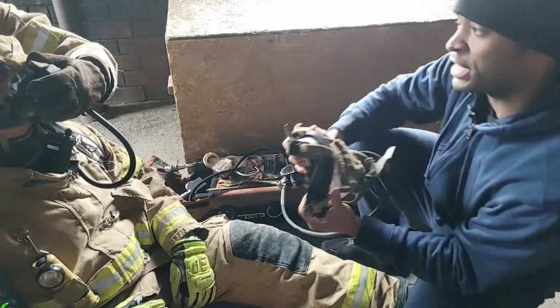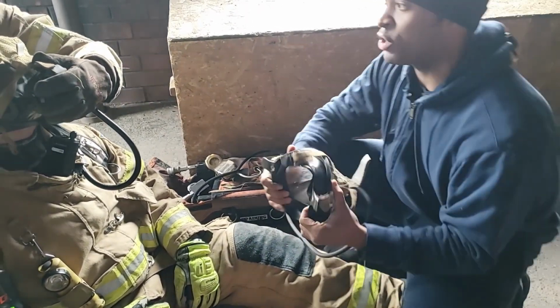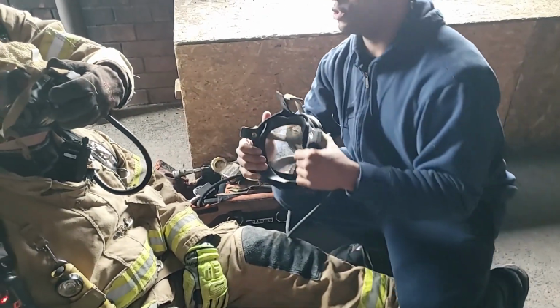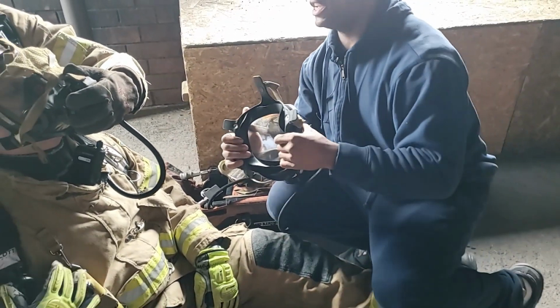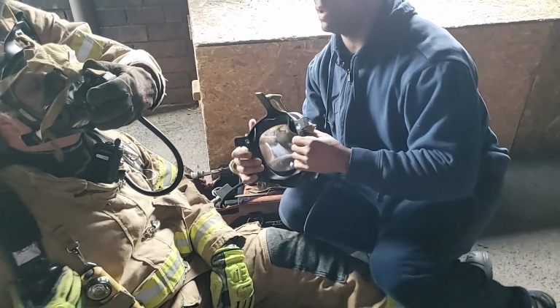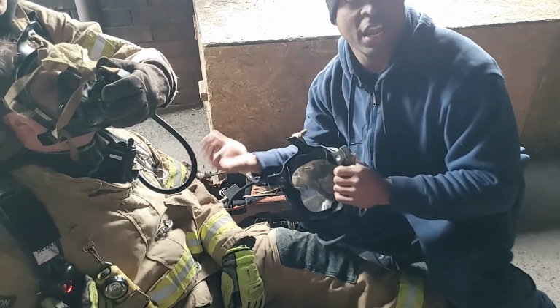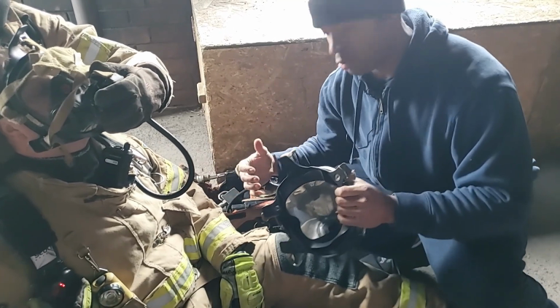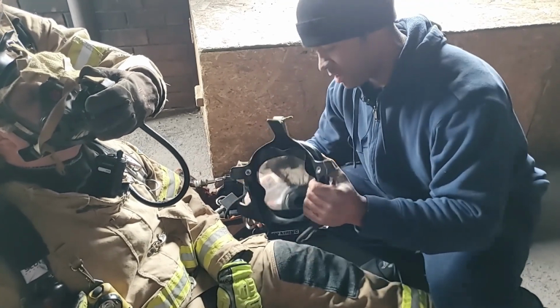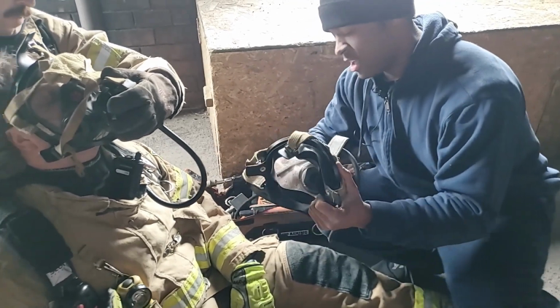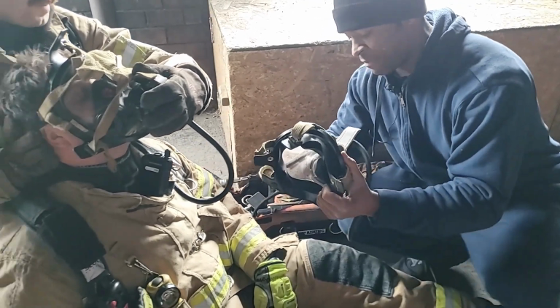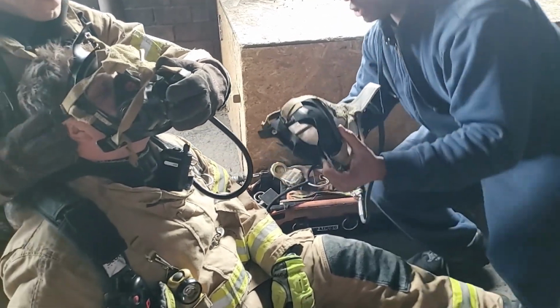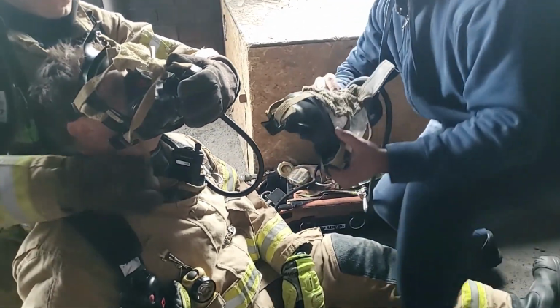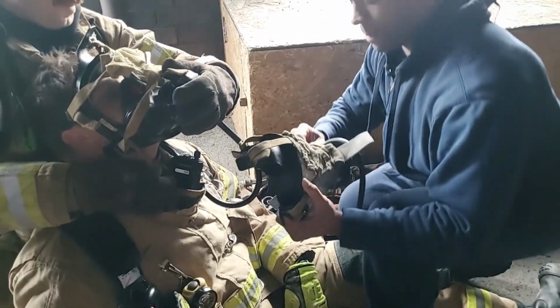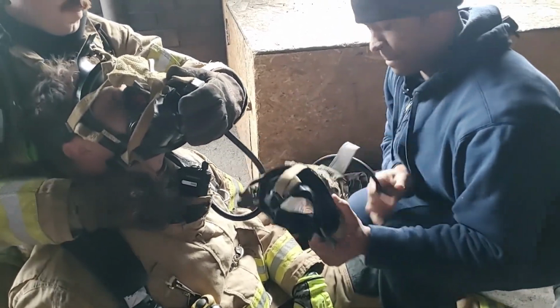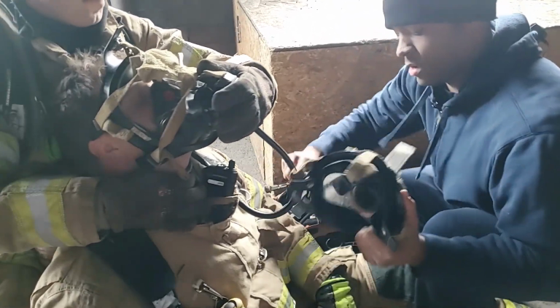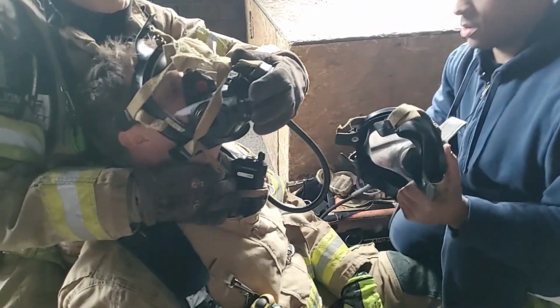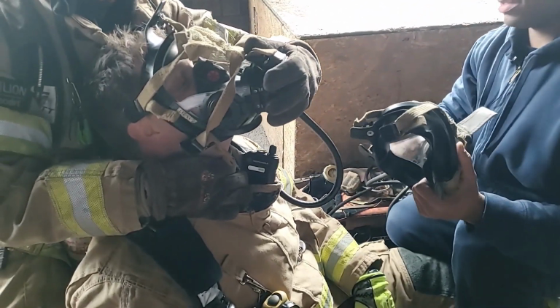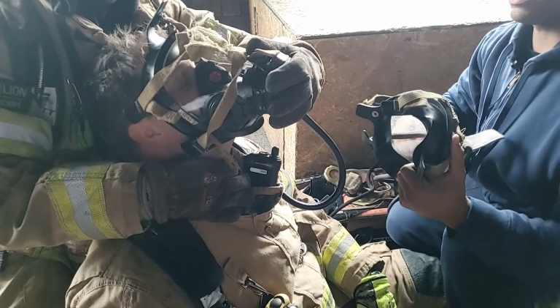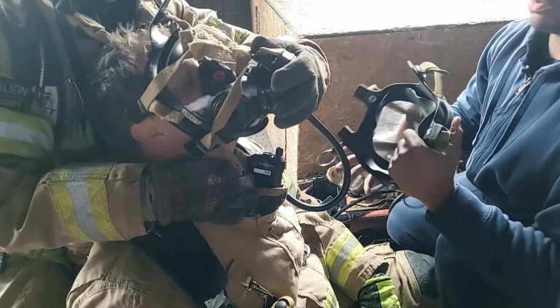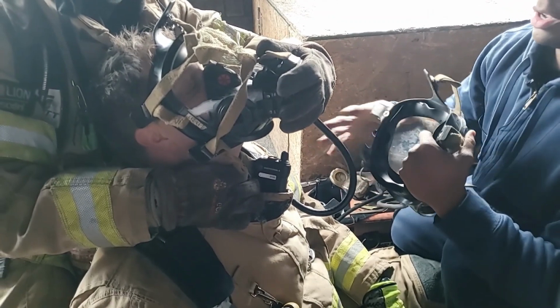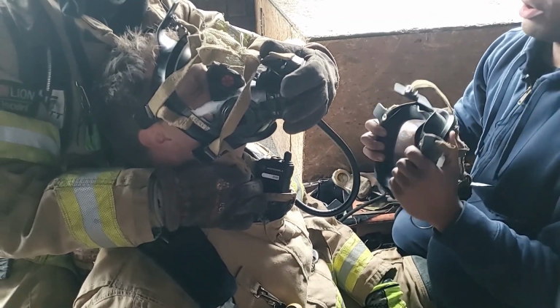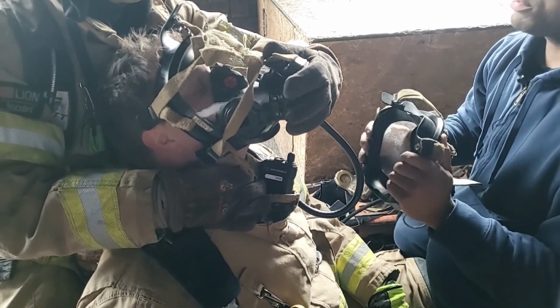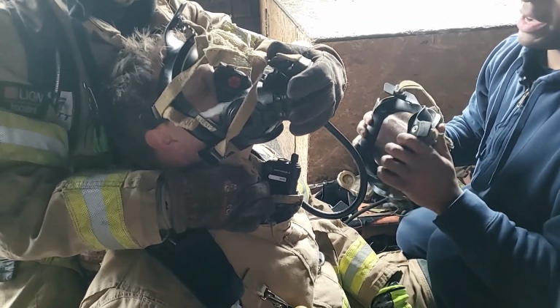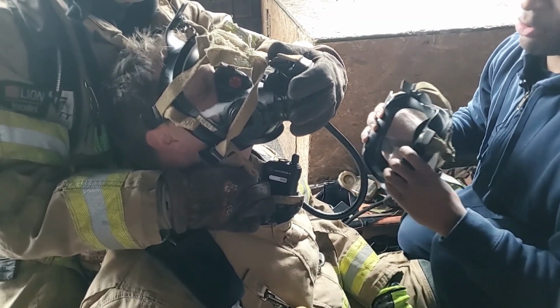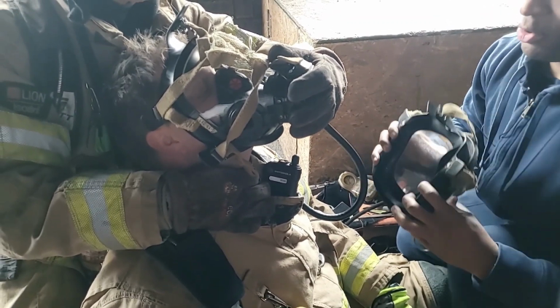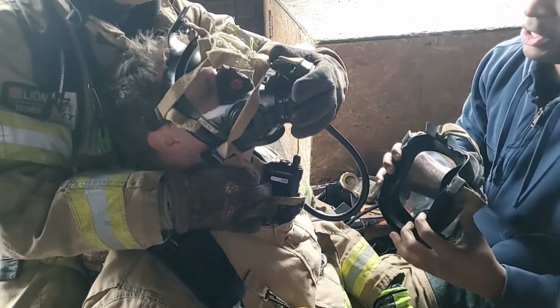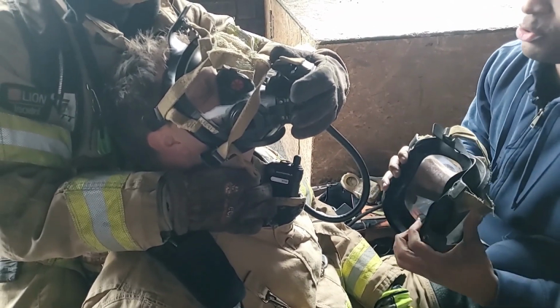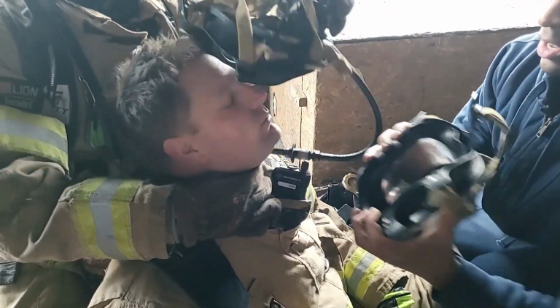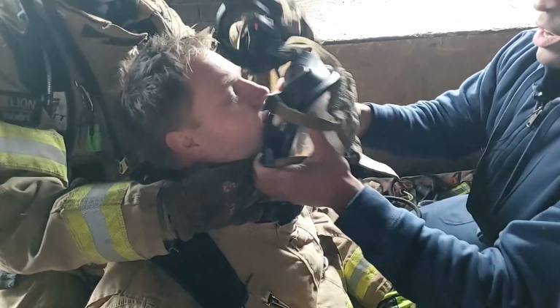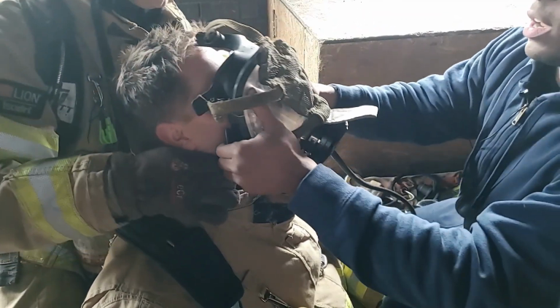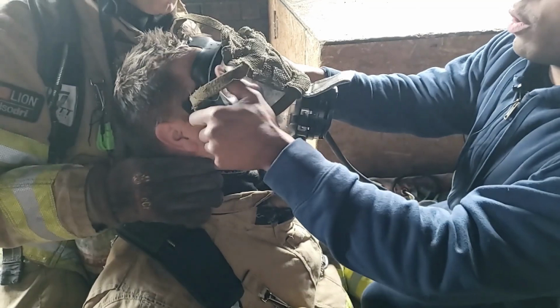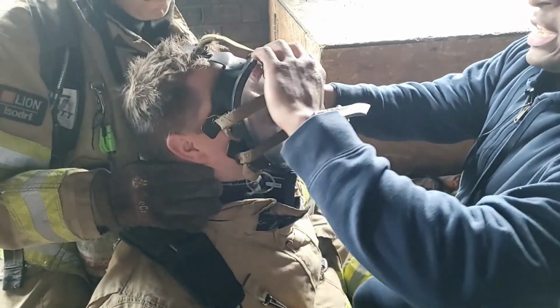Once again, Sampson is going to make sure that chin's up and the head is kind of pulled back. I have the purge open. Sampson is going to give me a count — one, two, three — and we roll in.